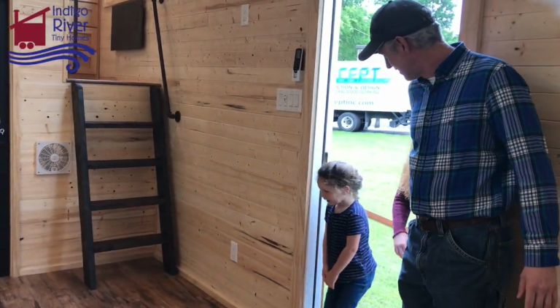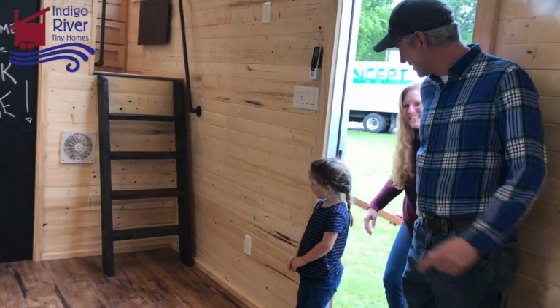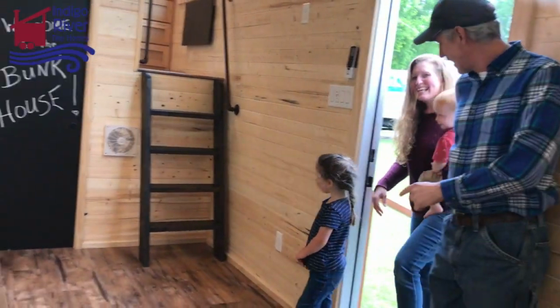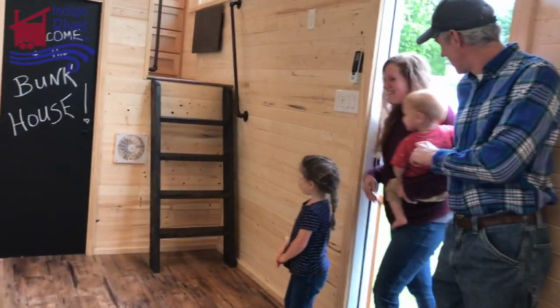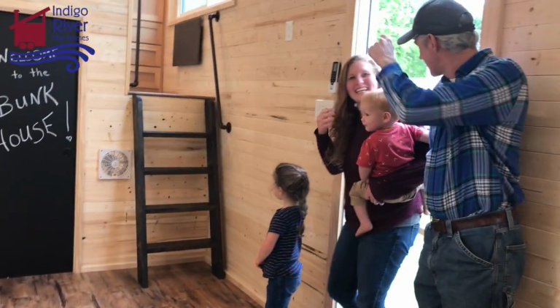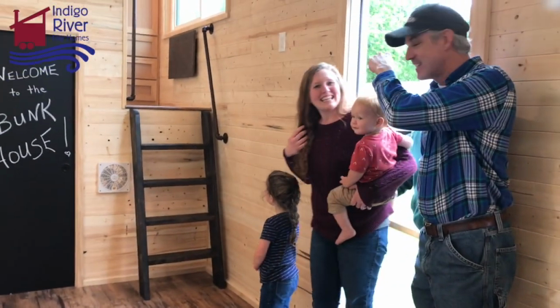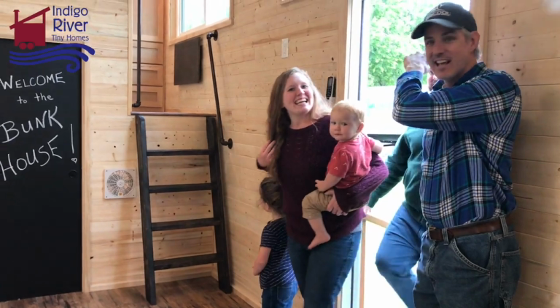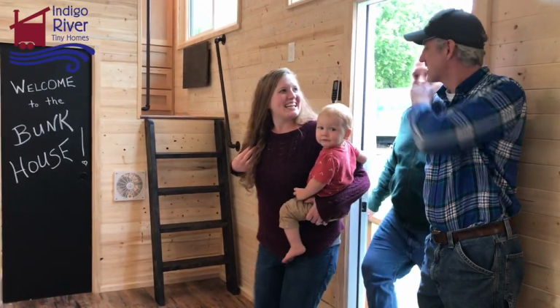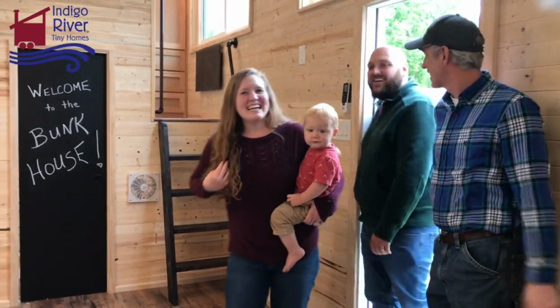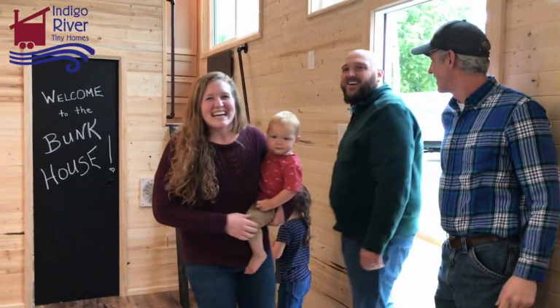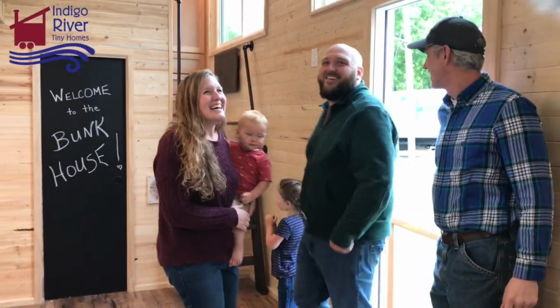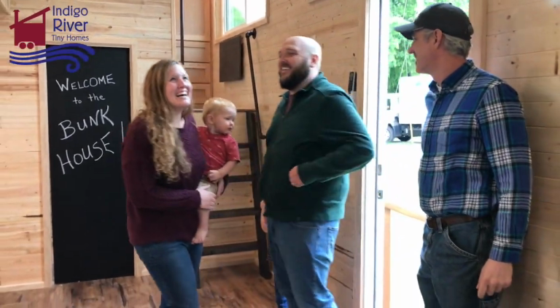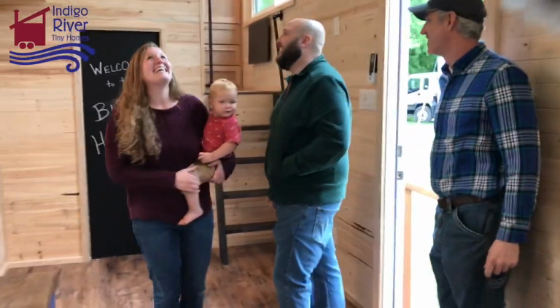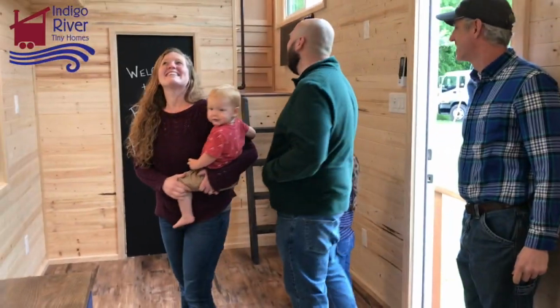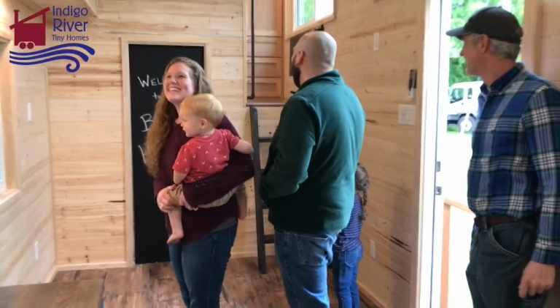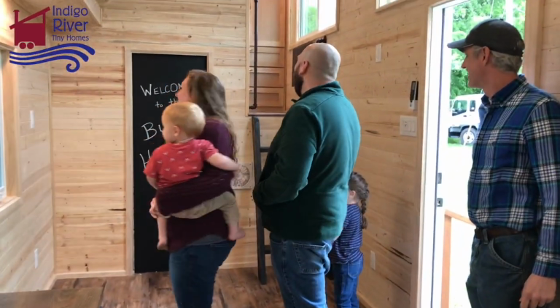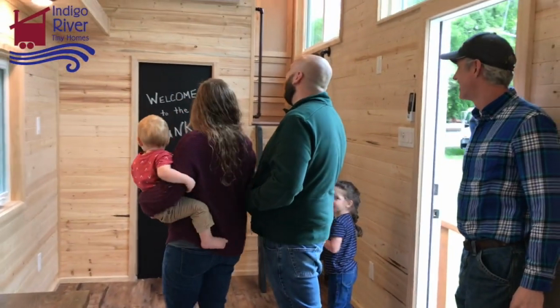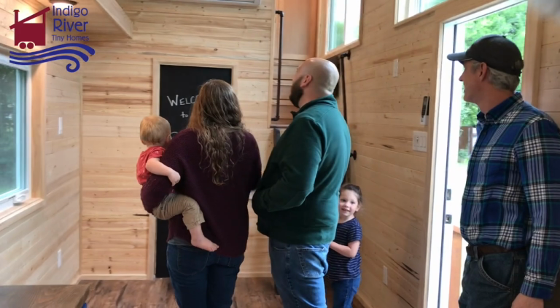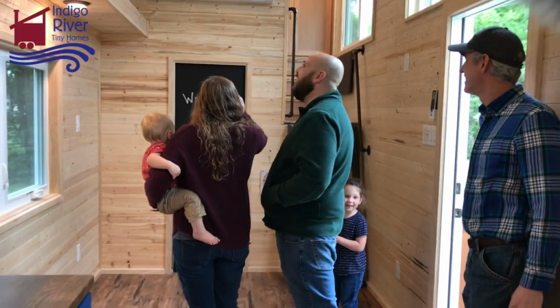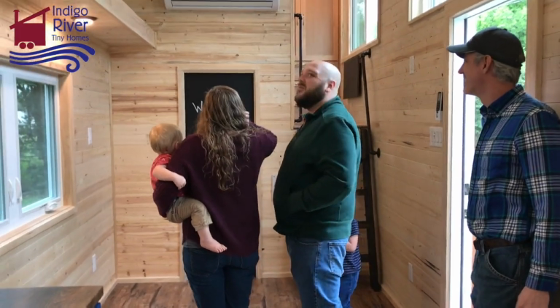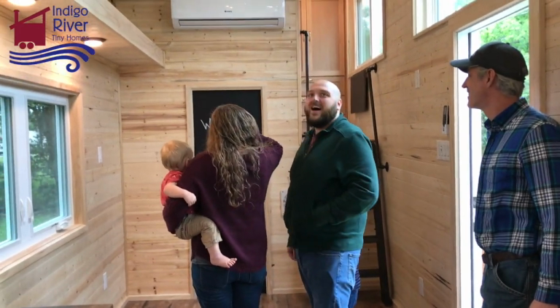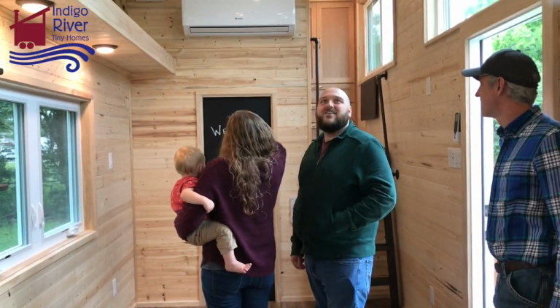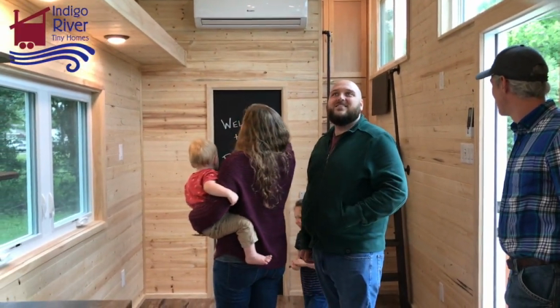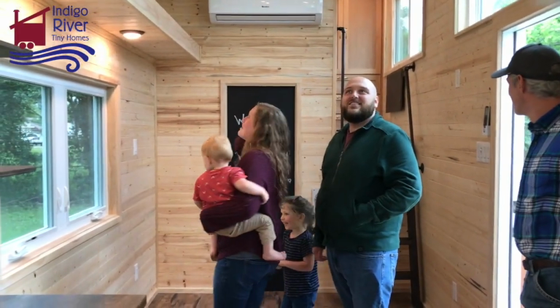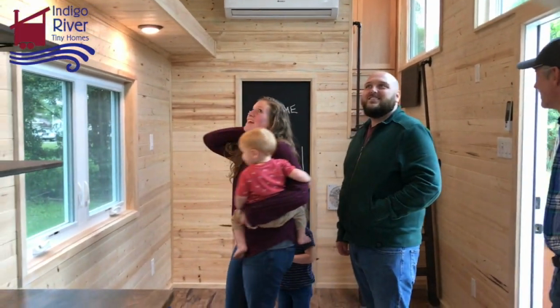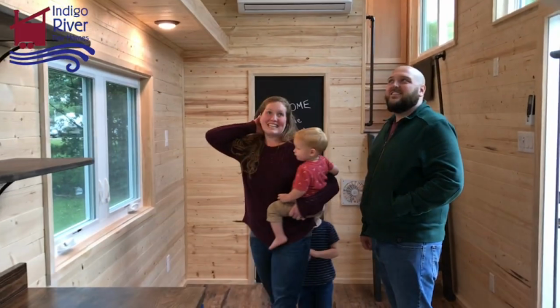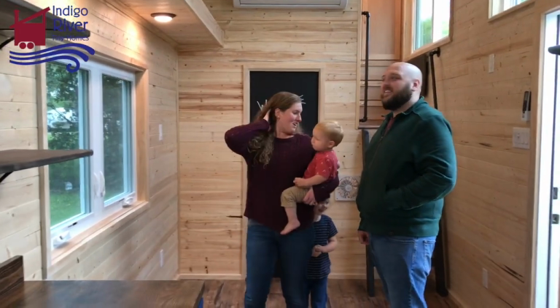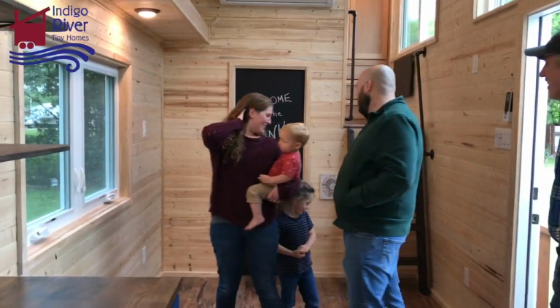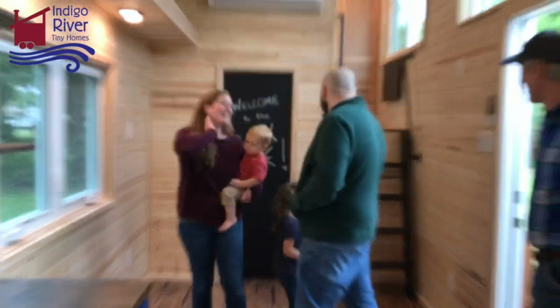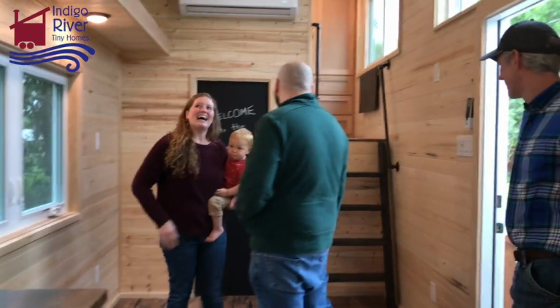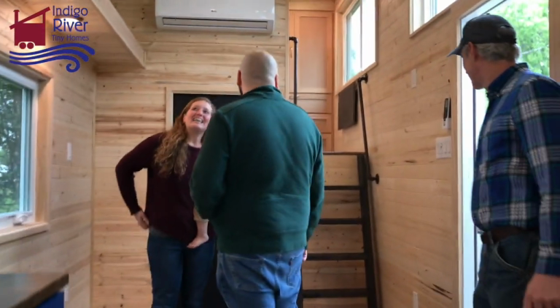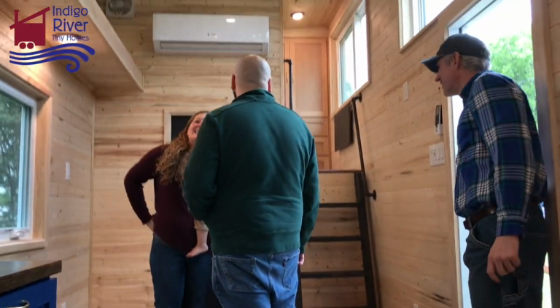It's Lila, Hollis, Caitlin, and Zach! Oh! Oh my goodness! Oh wow! It's amazing! It looks so great!